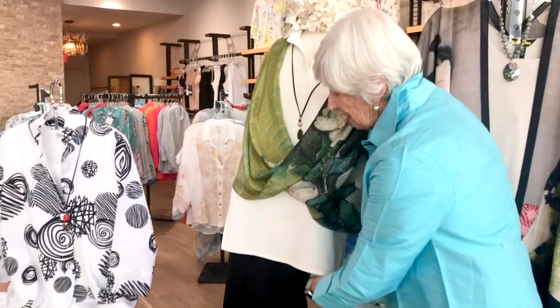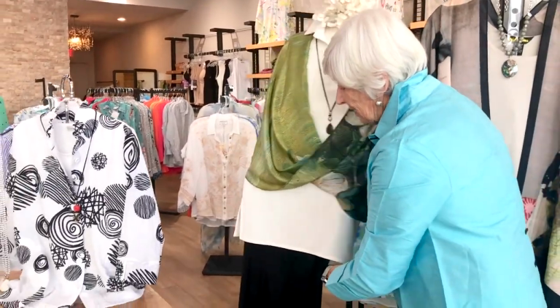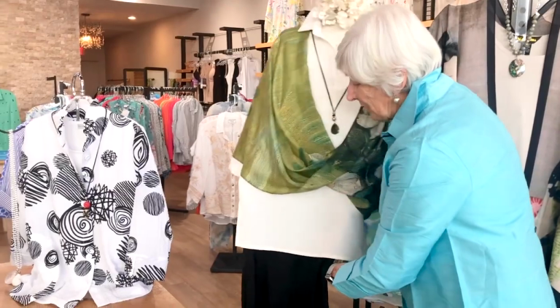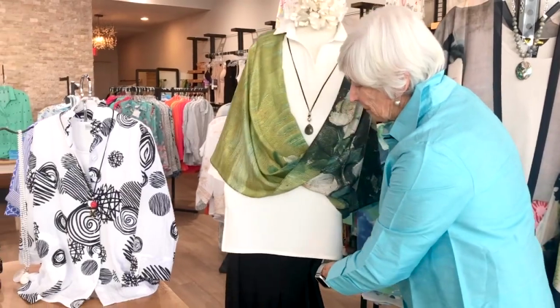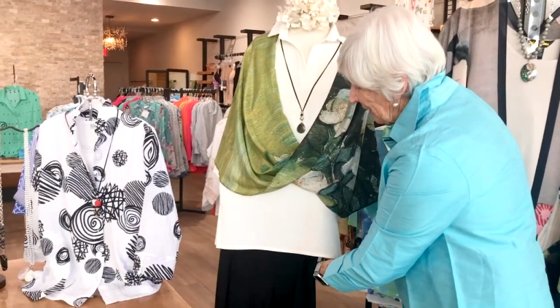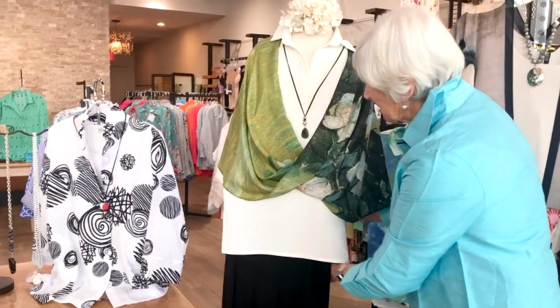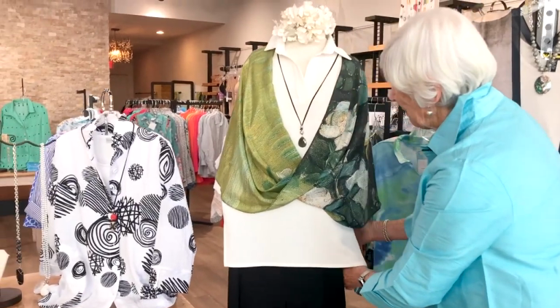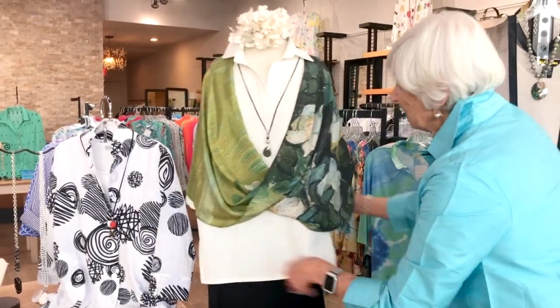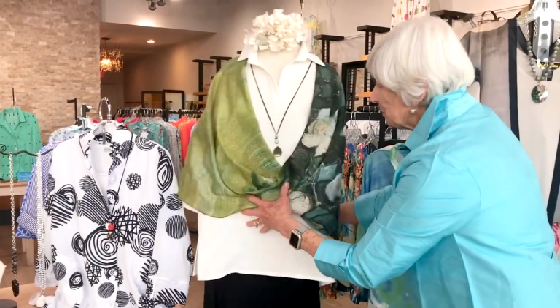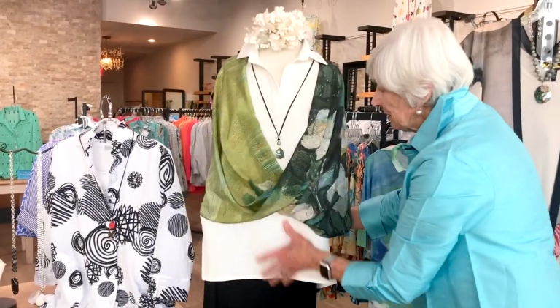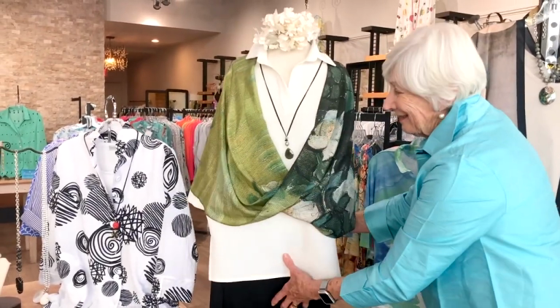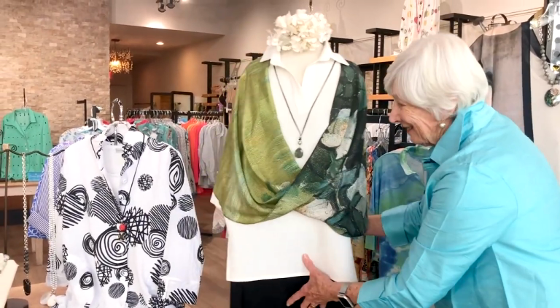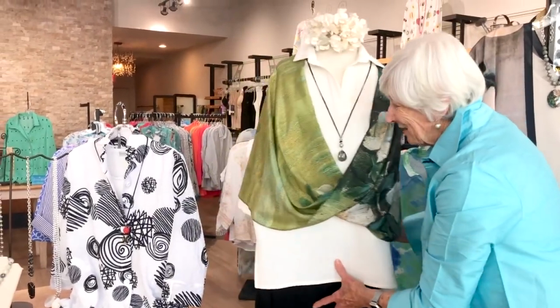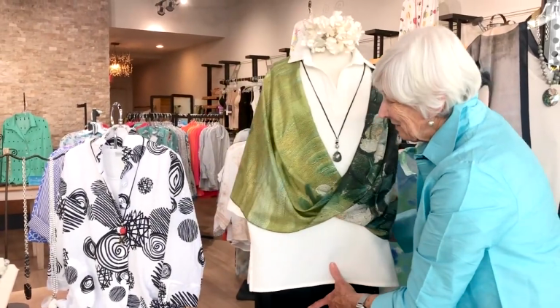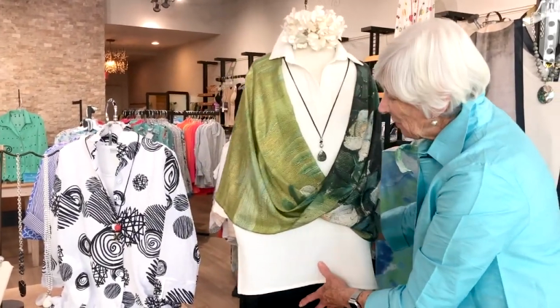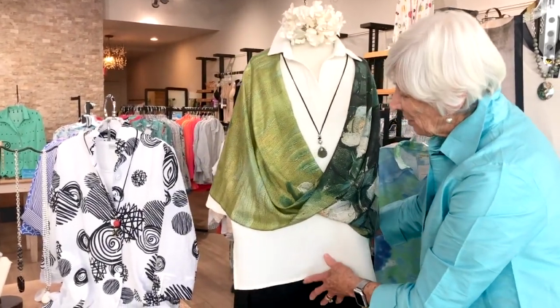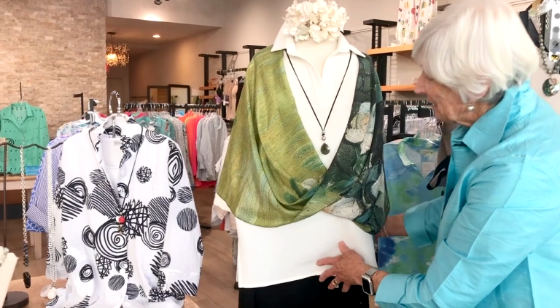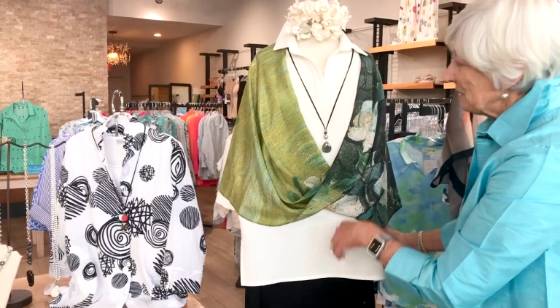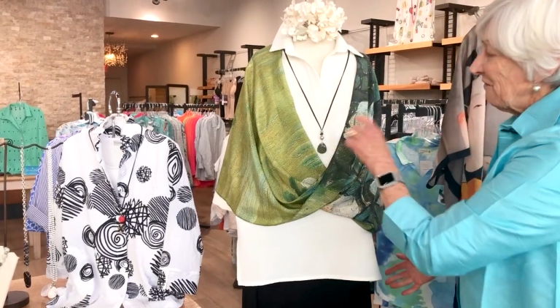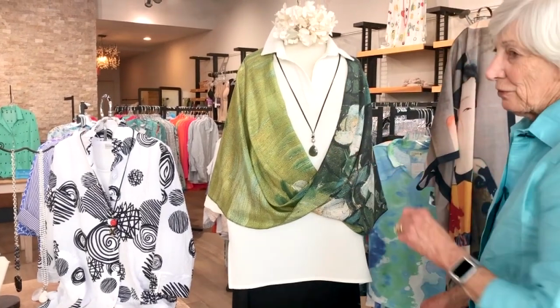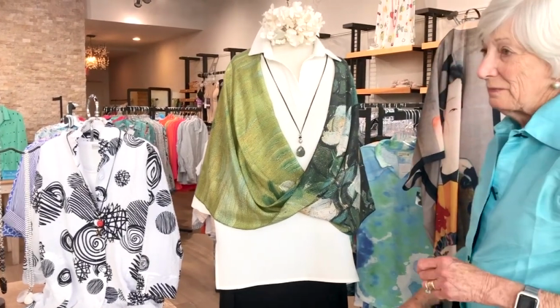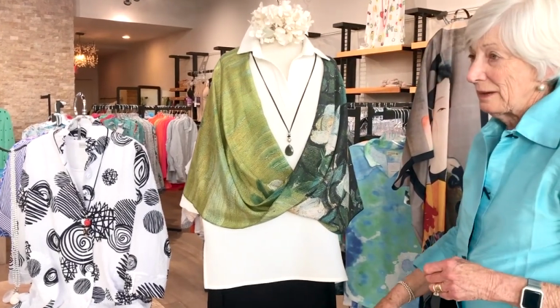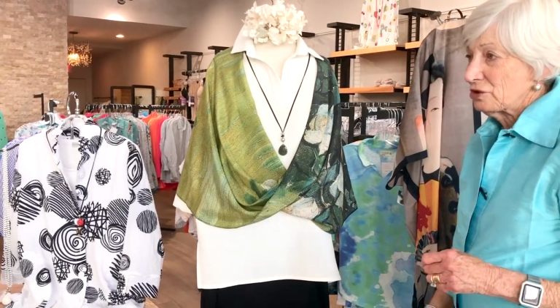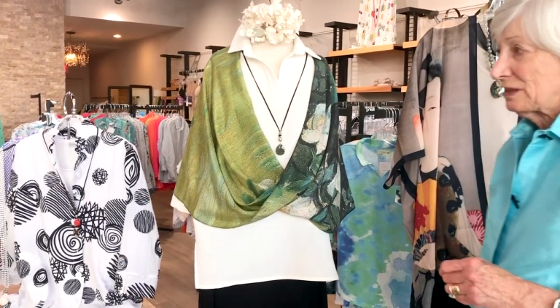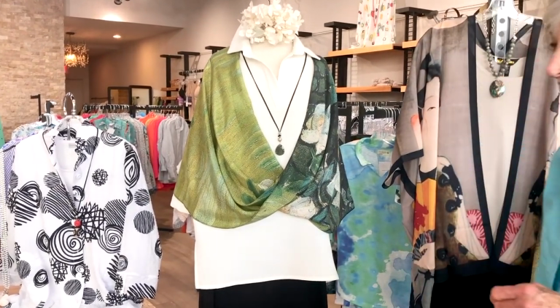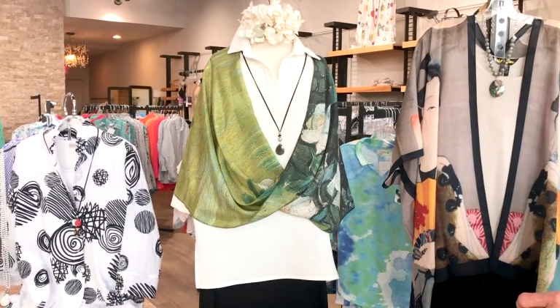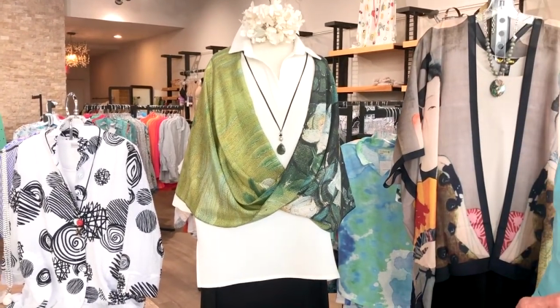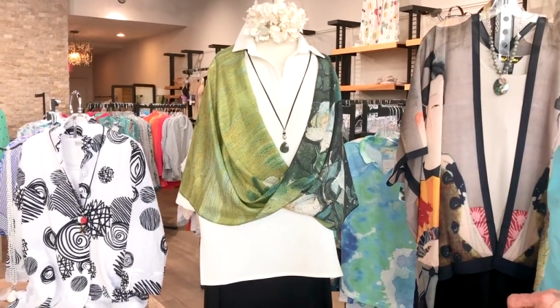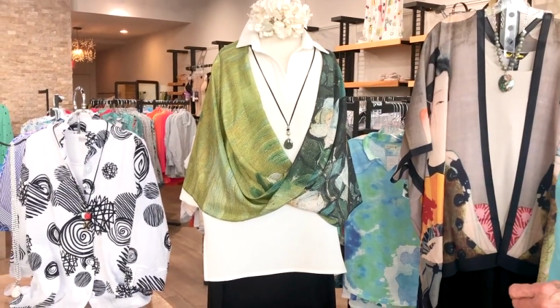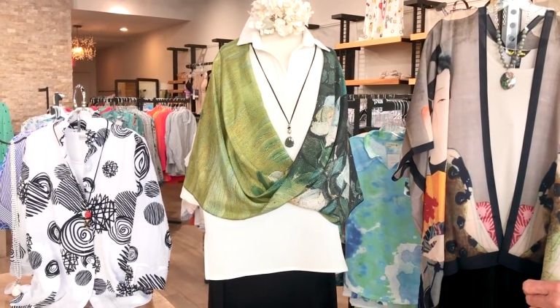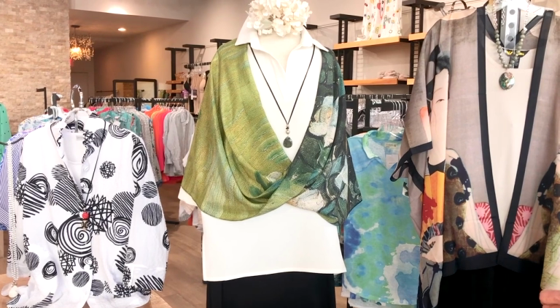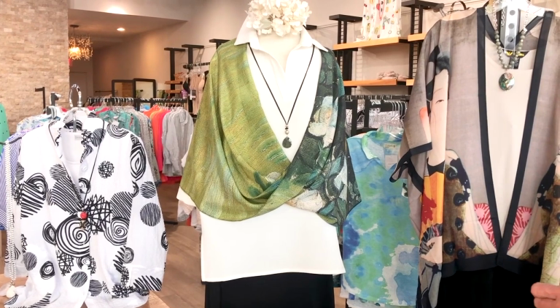And the Christopher Calvin top comes in many fabrics. In a minute I might show you some of the fabrics it comes in — I don't have them hanging right here.